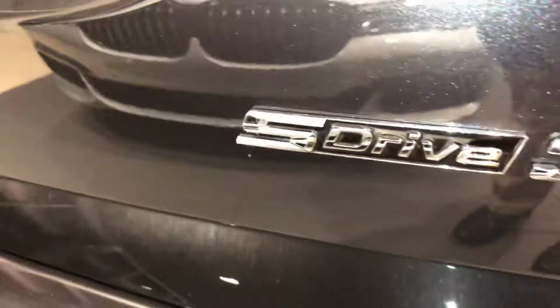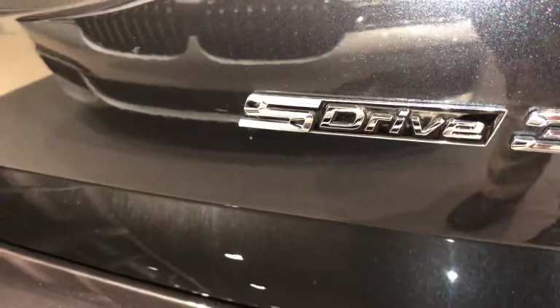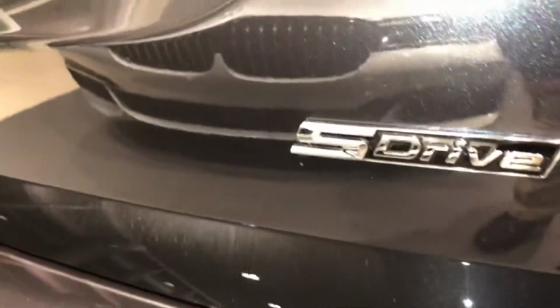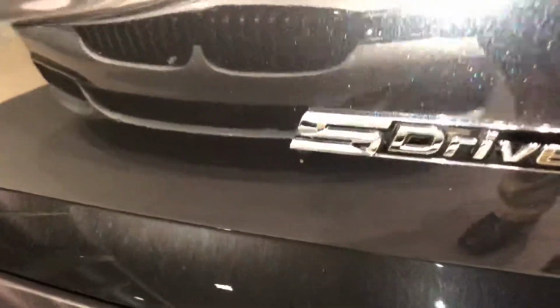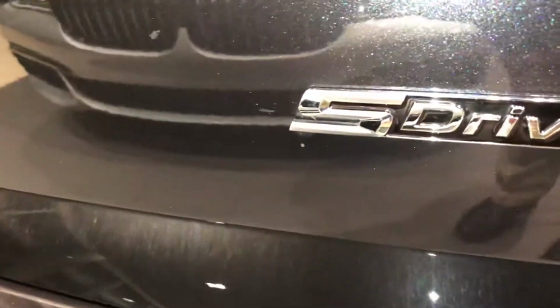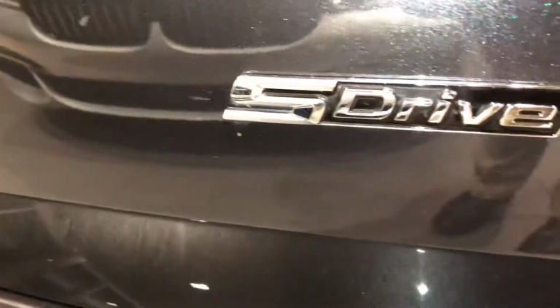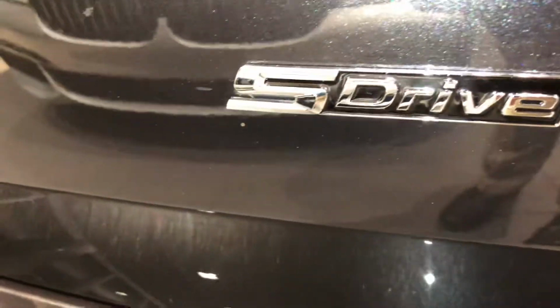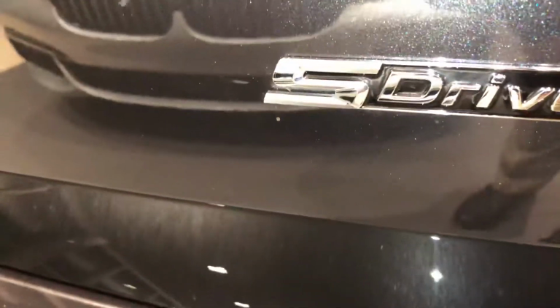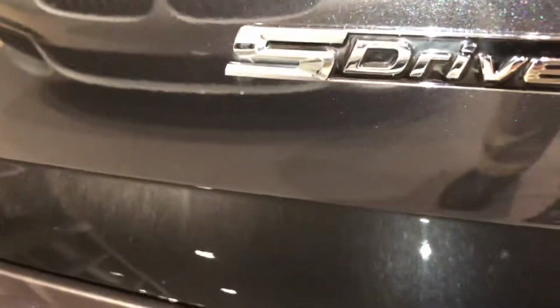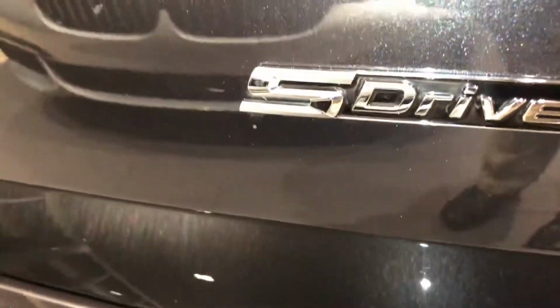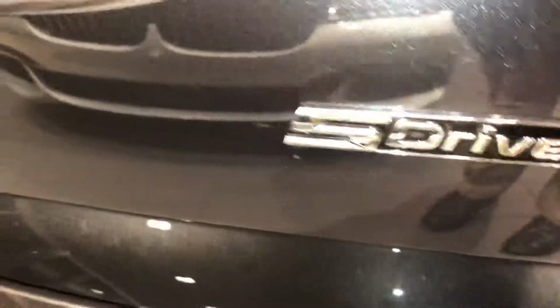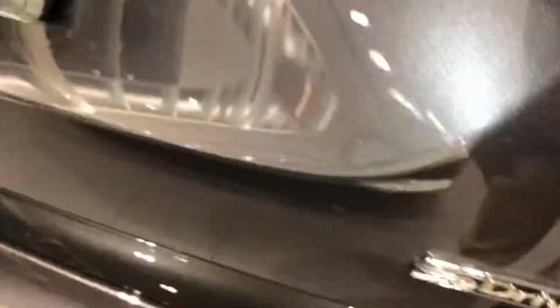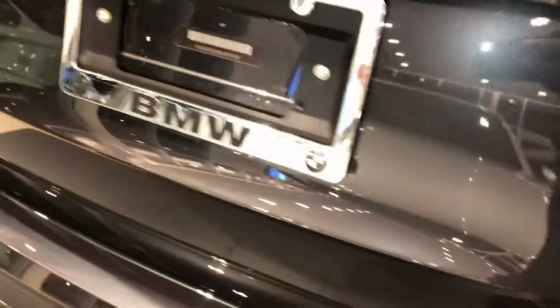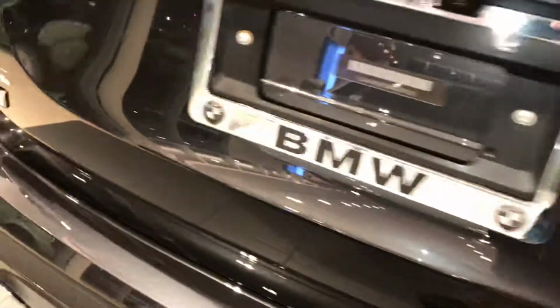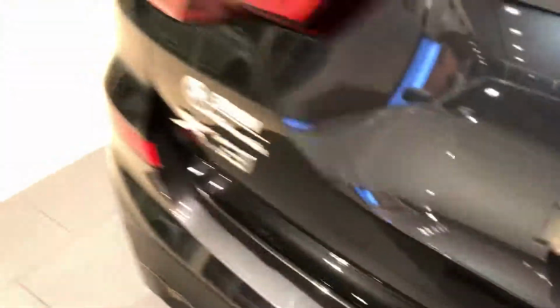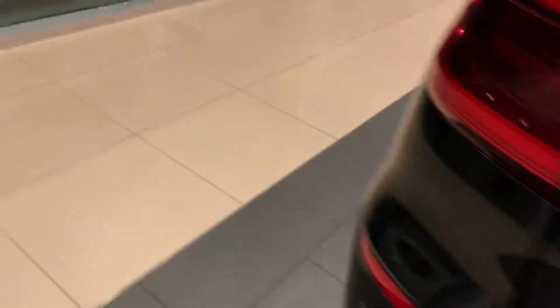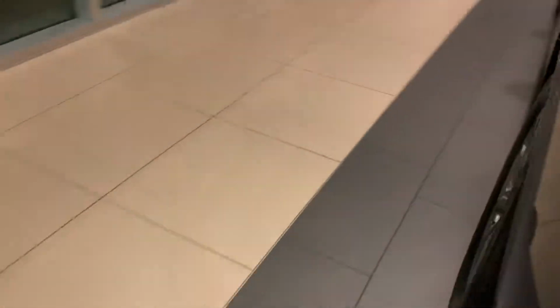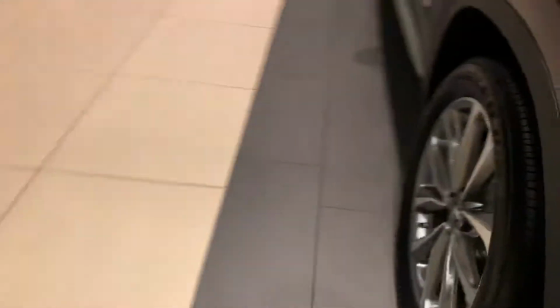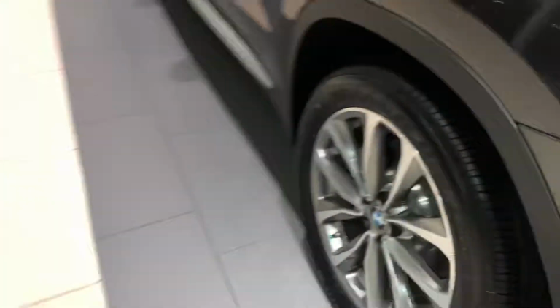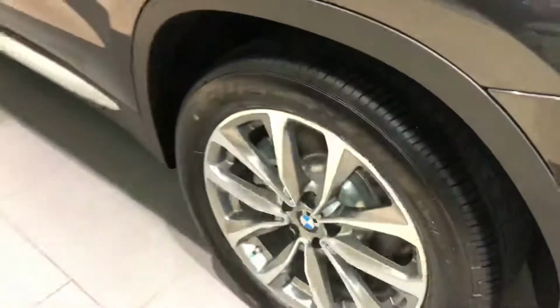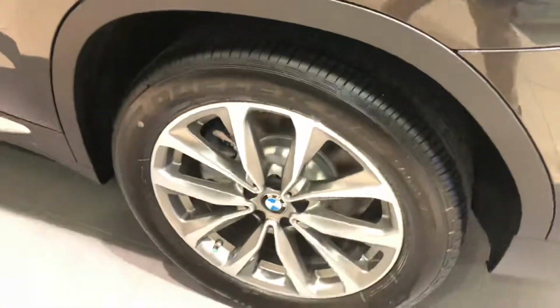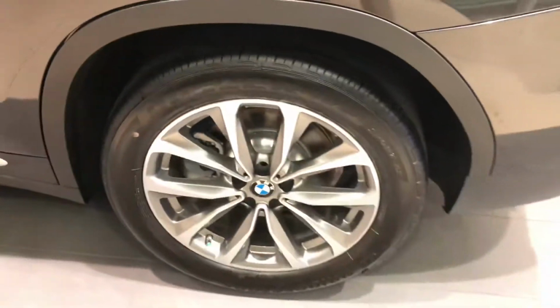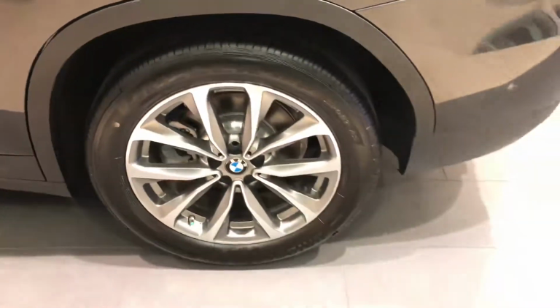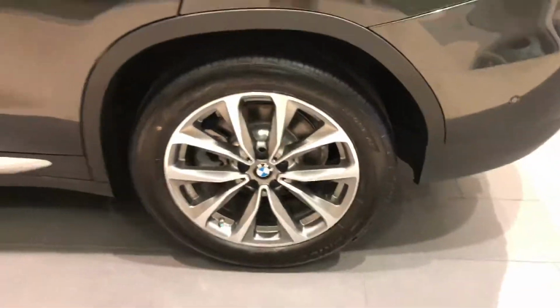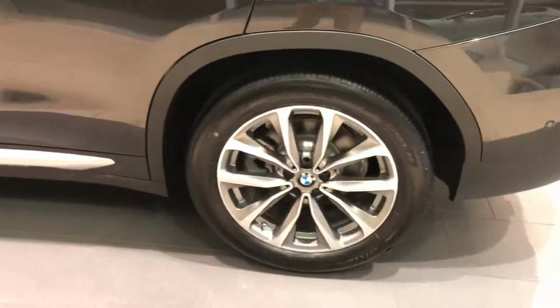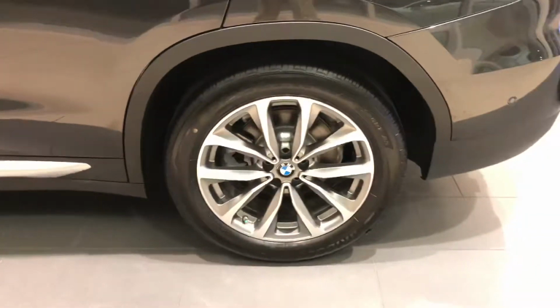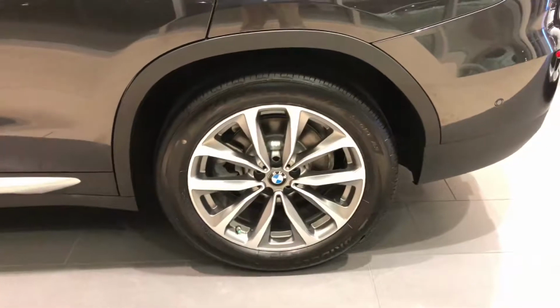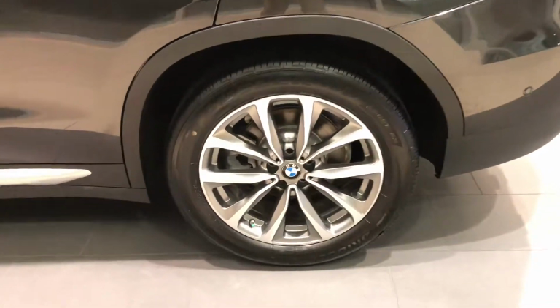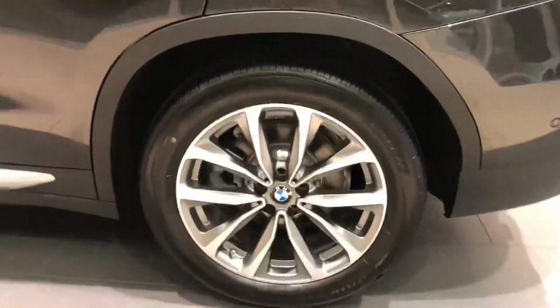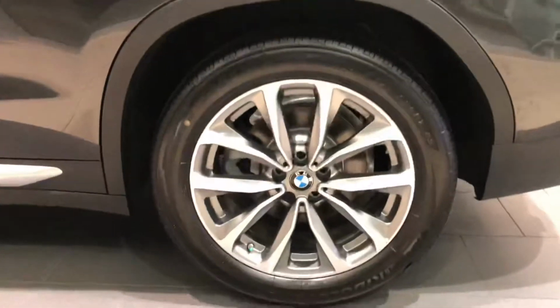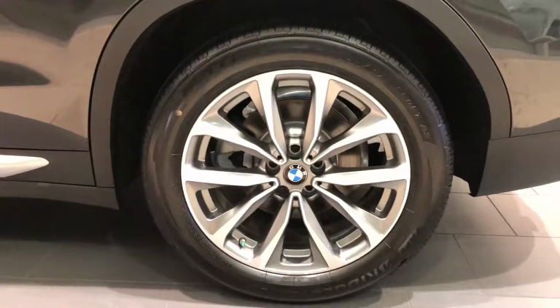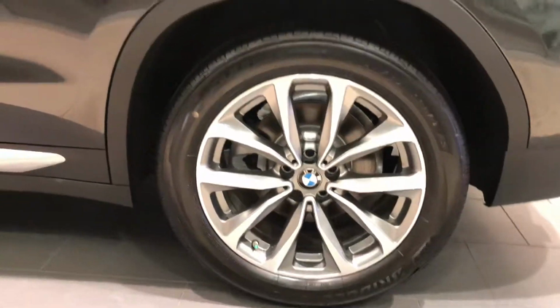Hi, from BMW of Gainesville. The S-Drive pertains to the drivetrain of the vehicle itself — it's rear-wheel drive, which is suitable for all the weather down here in the southern part of the United States.